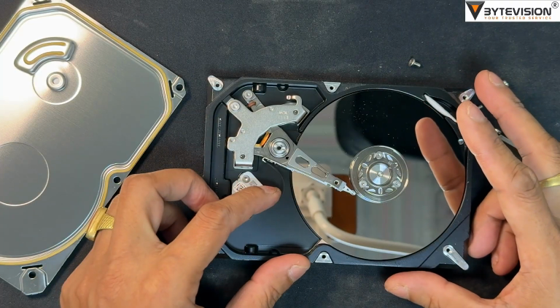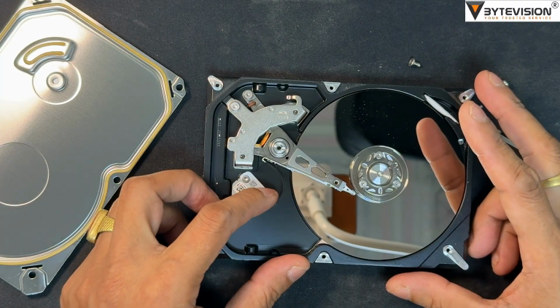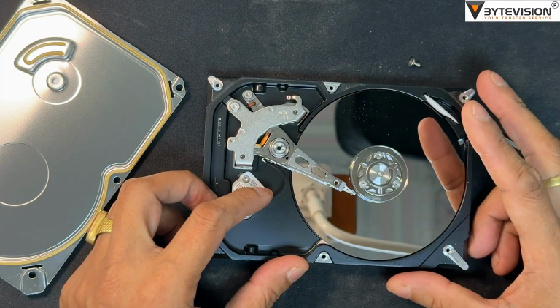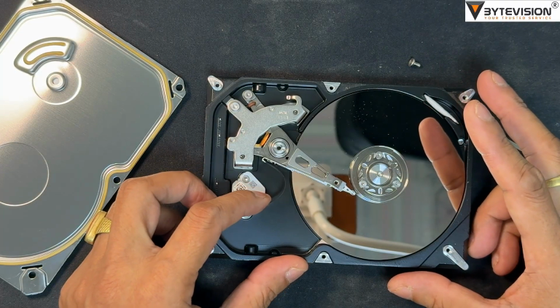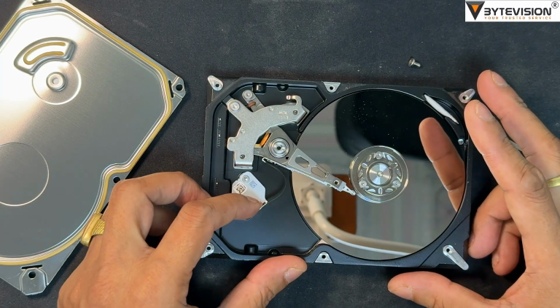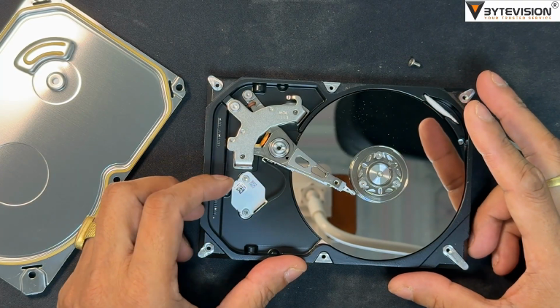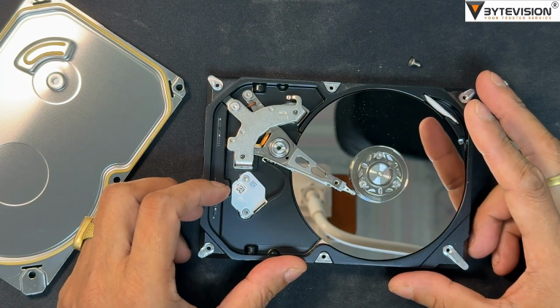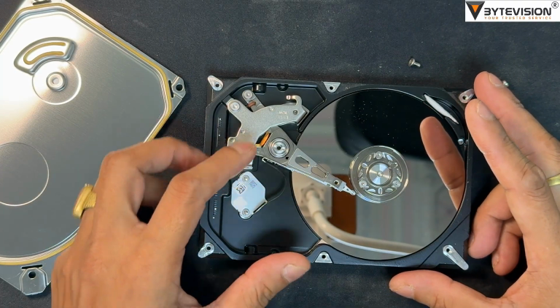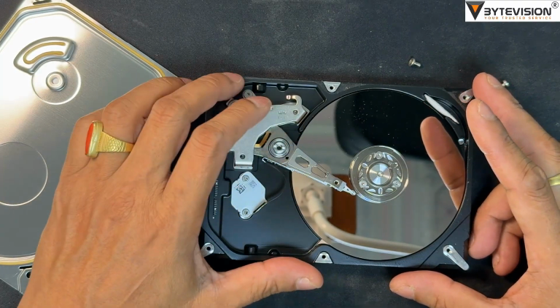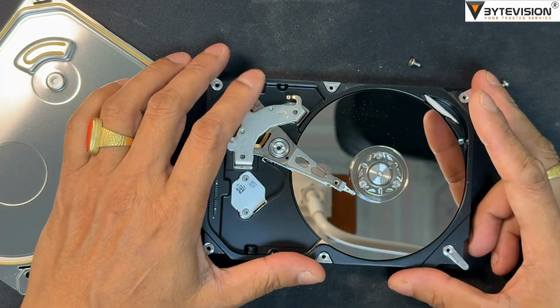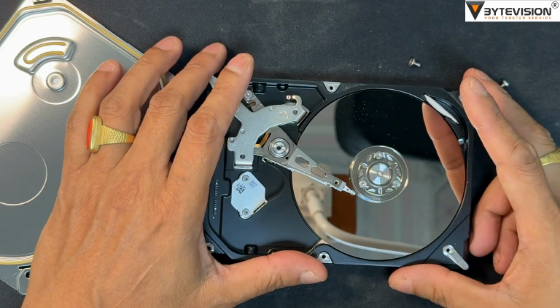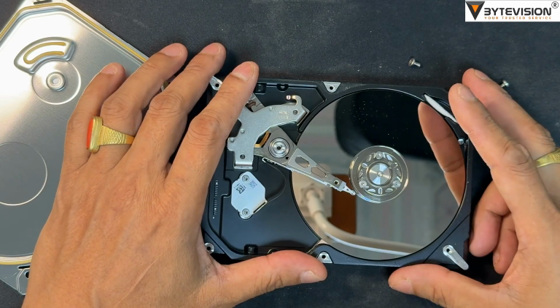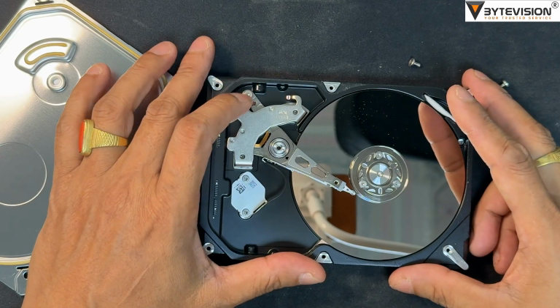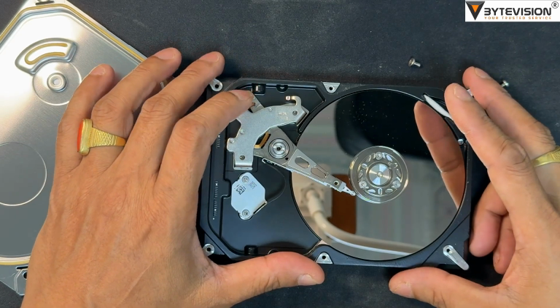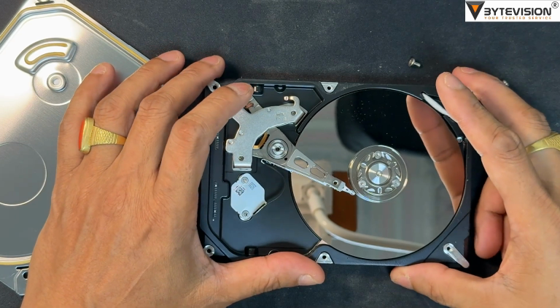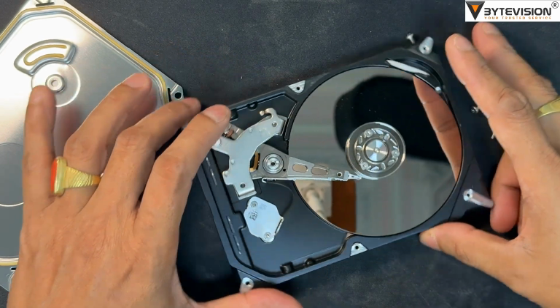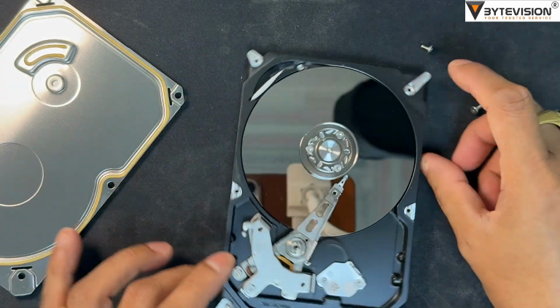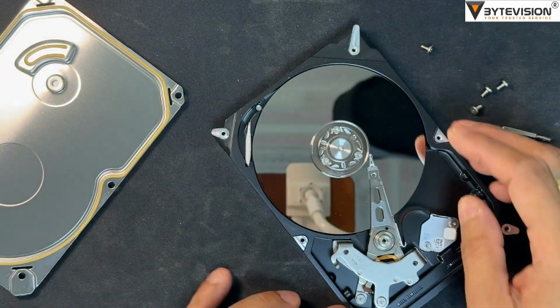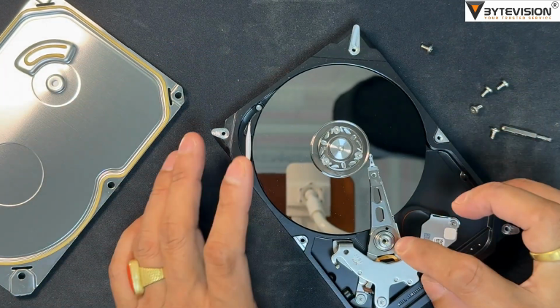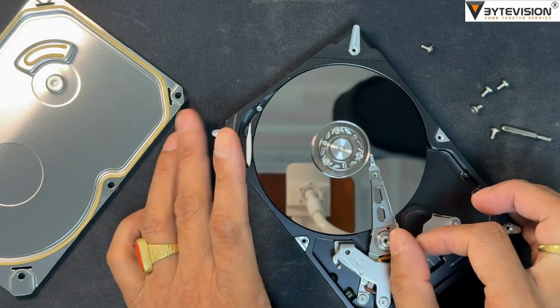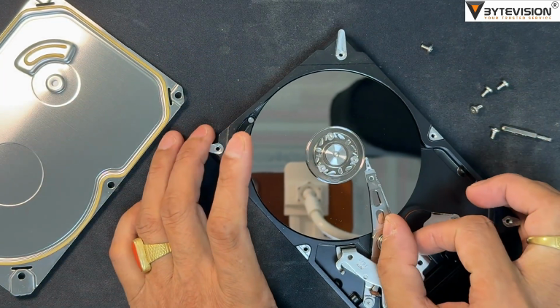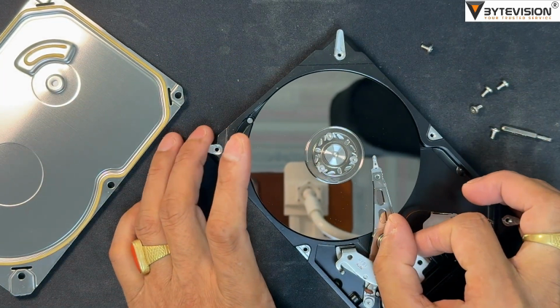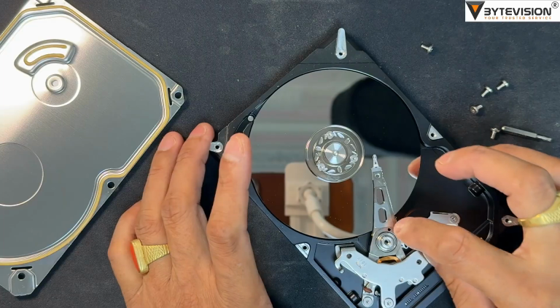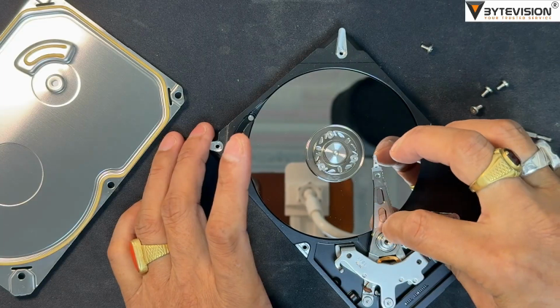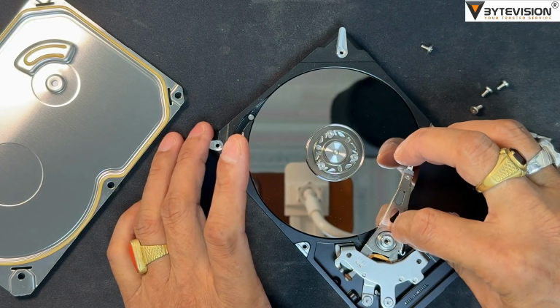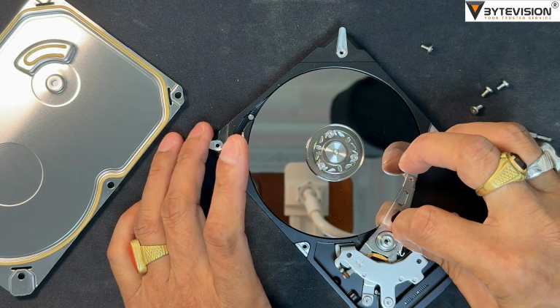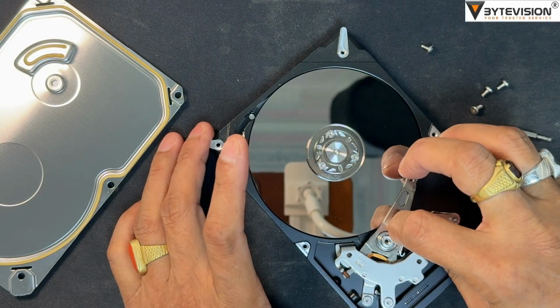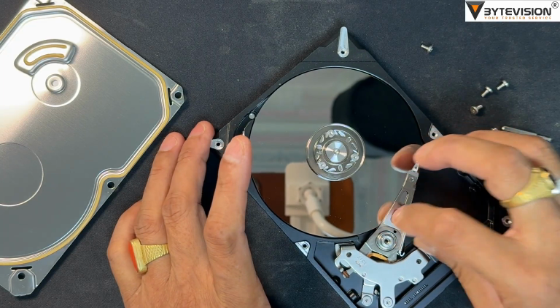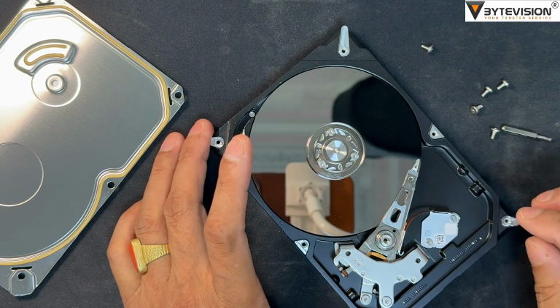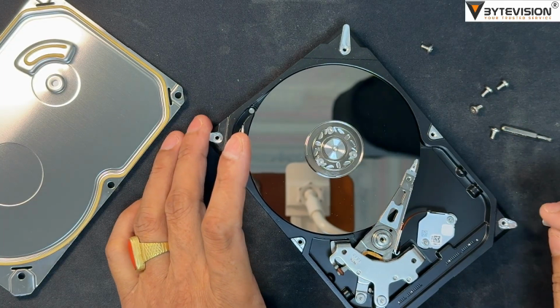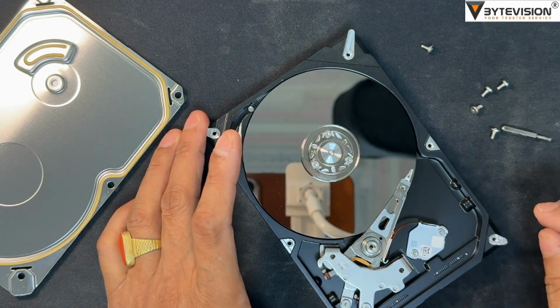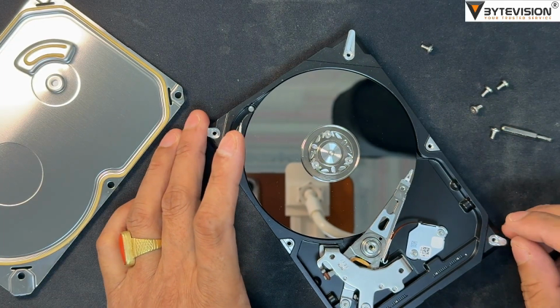You can see the hard disk reading head is stuck in the middle of the disk platter. Now use some metal tweezers to pick the stuck disk head — avoid scratching or damaging the disk media platter surface.